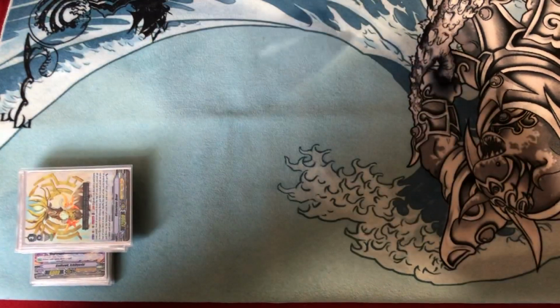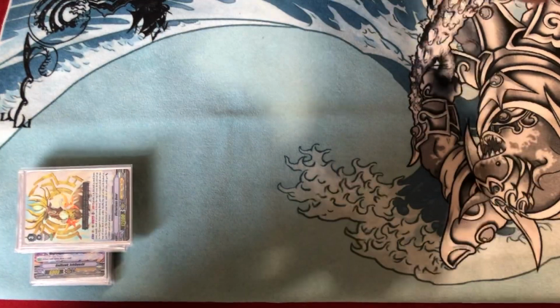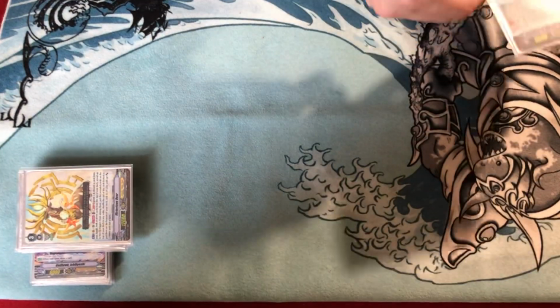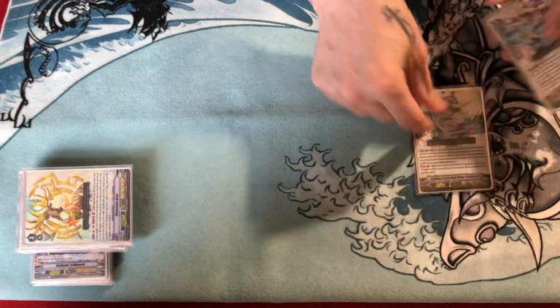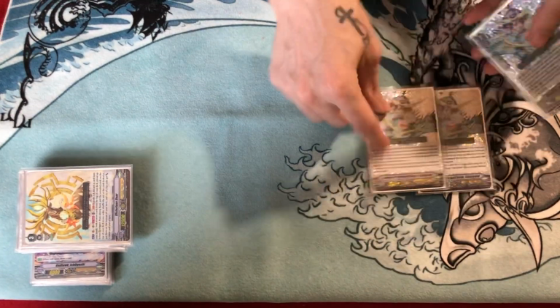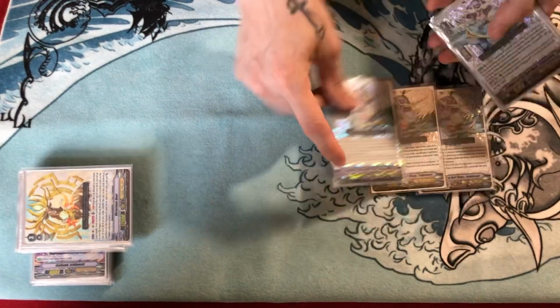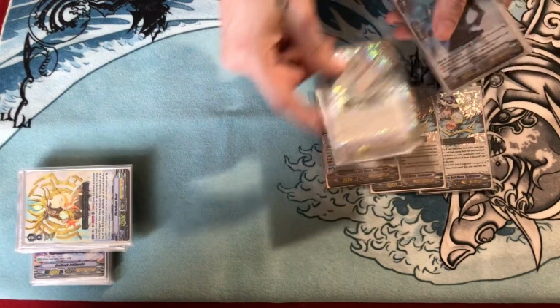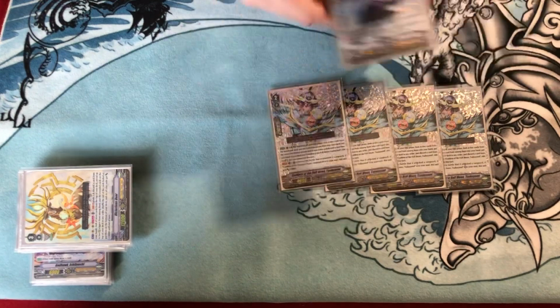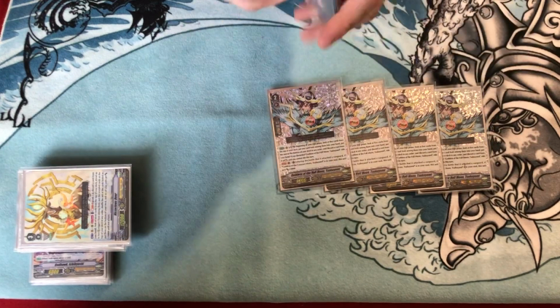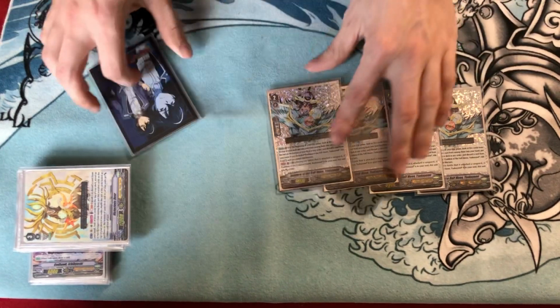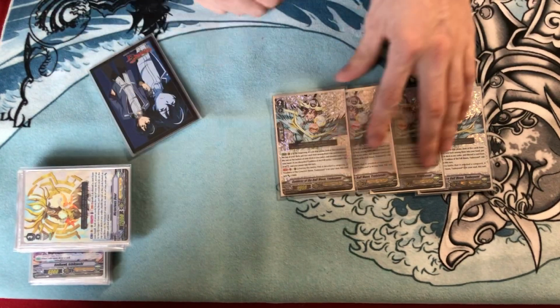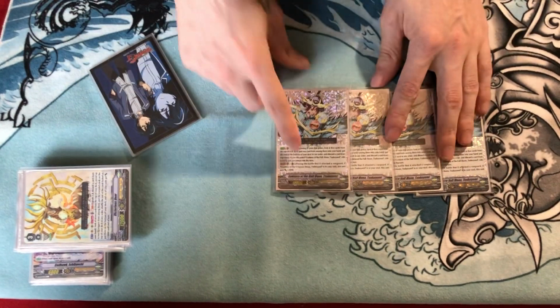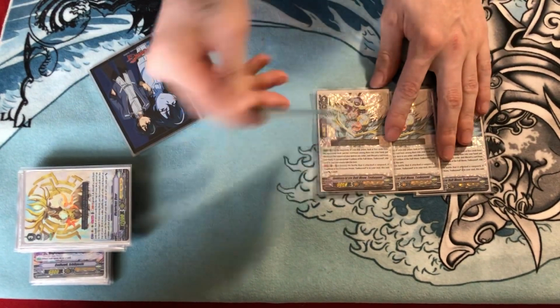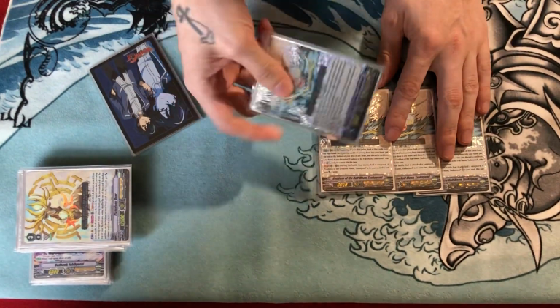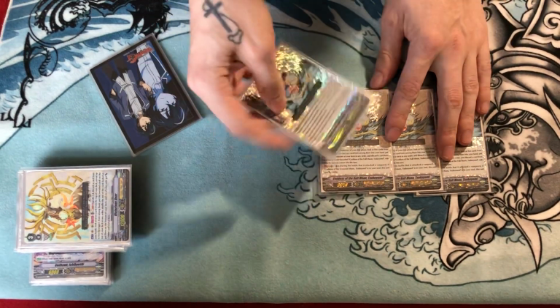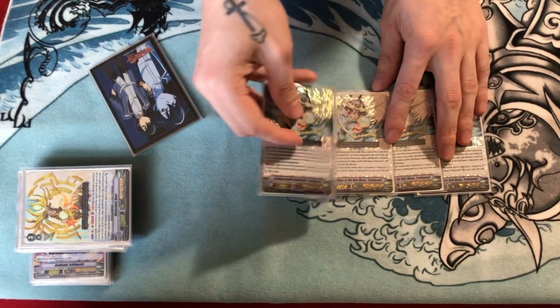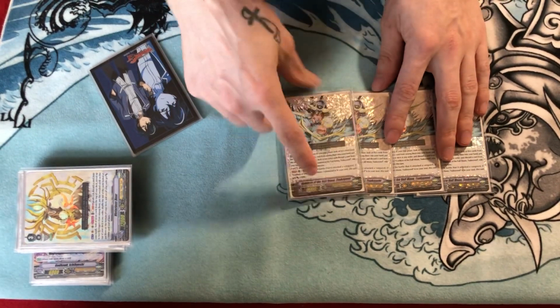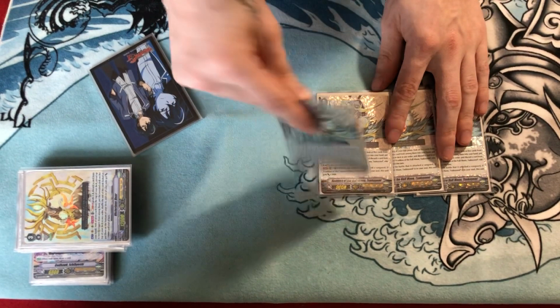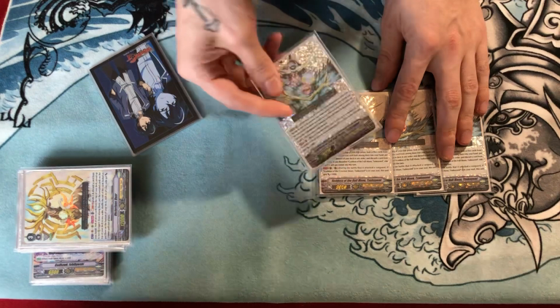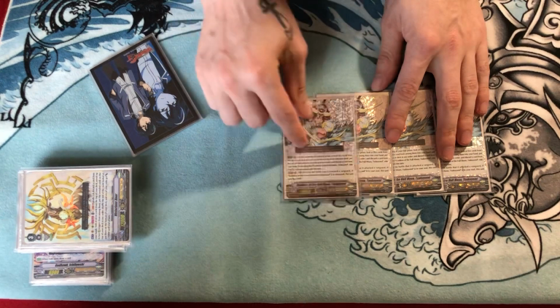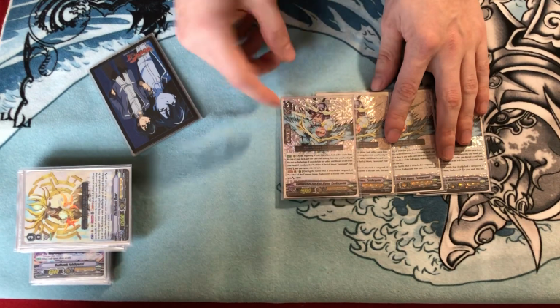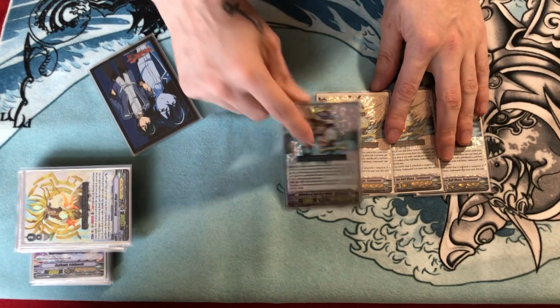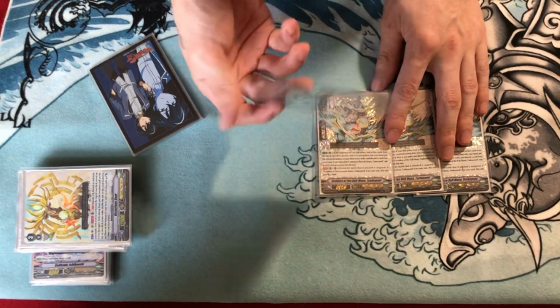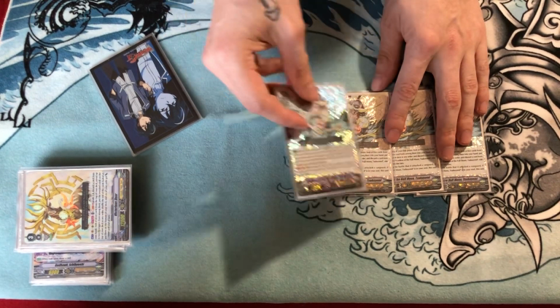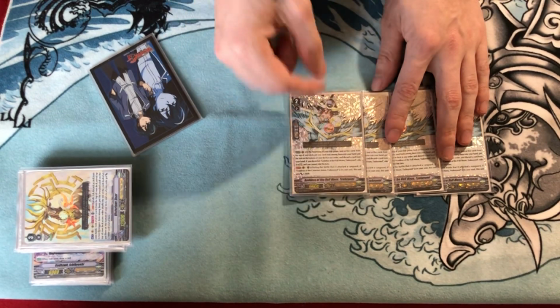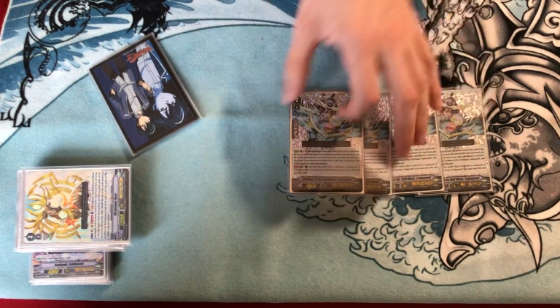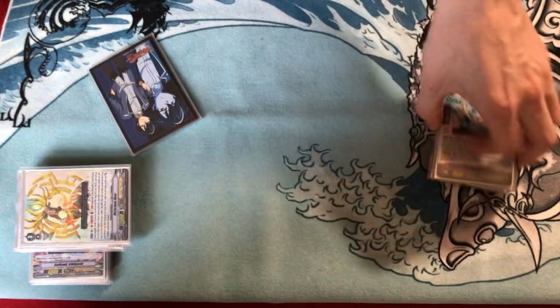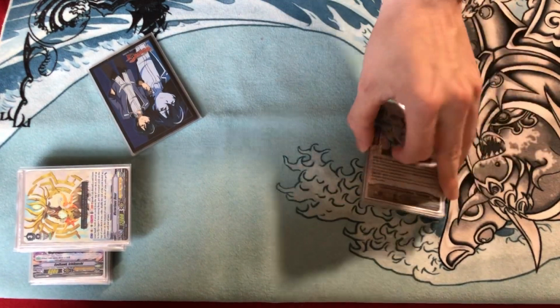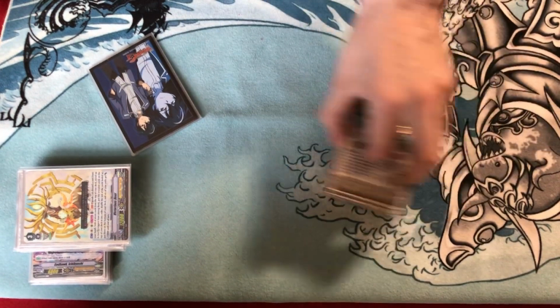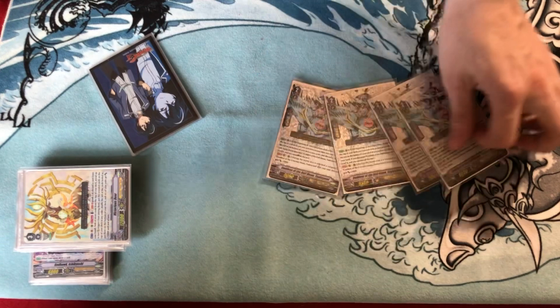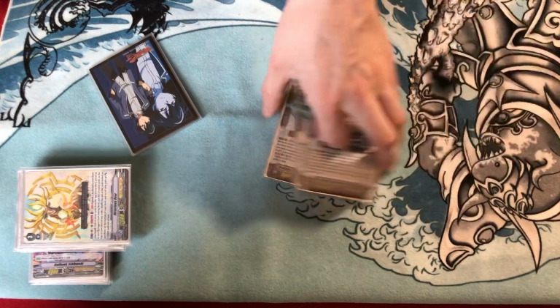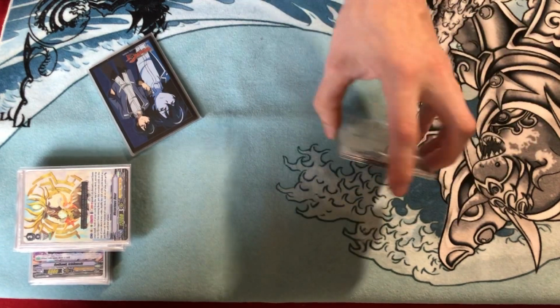Starting off with the grade 2s, we're obviously running 4 of the Tsukiyomi grade 2. She's really good - obviously she's just the ride chain piece, sets up your hand, and if she's on Vanguard and you have the Tsukiyomi ride chain going off, she gains plus 3, so she's hitting - as long as she swings at the Vanguard - for 12 base stats, which is really great.